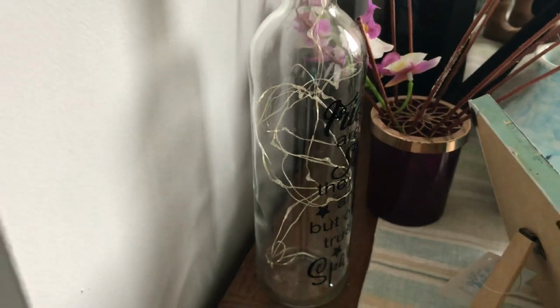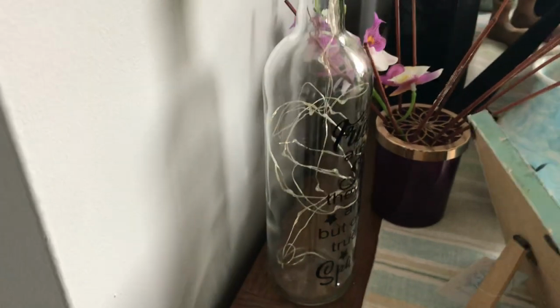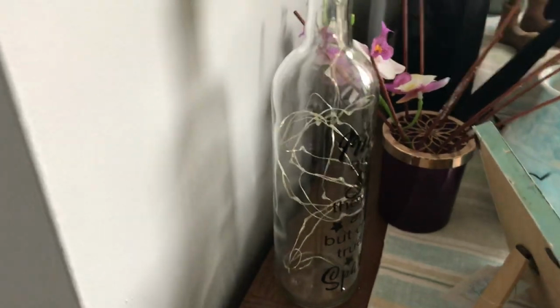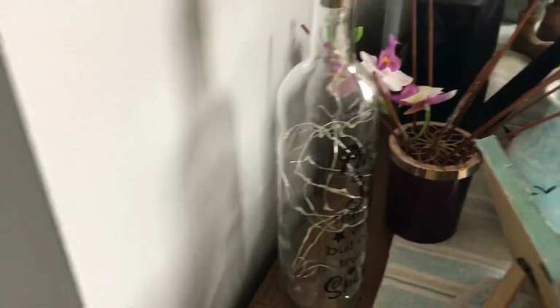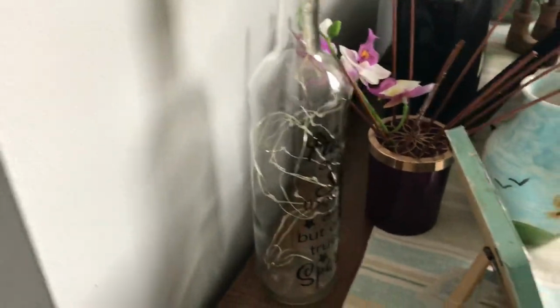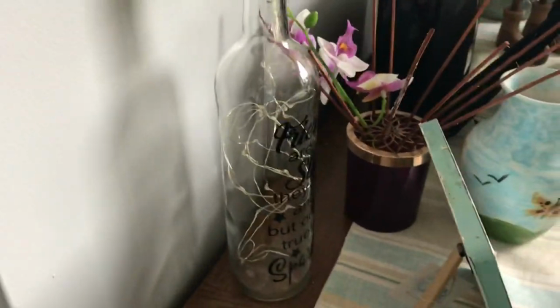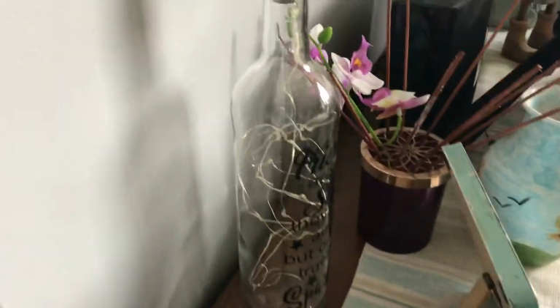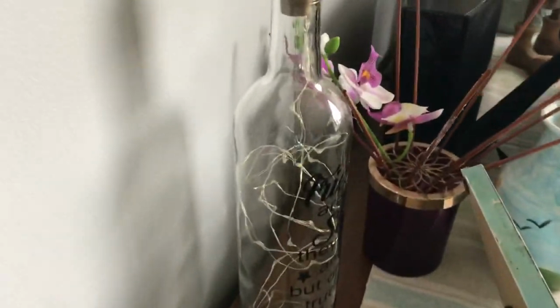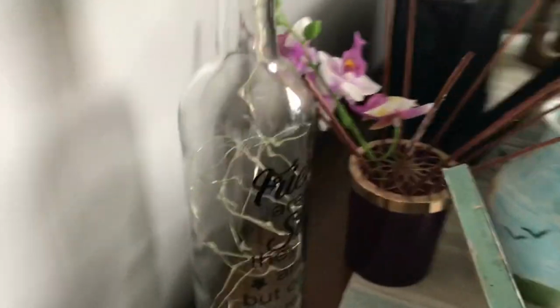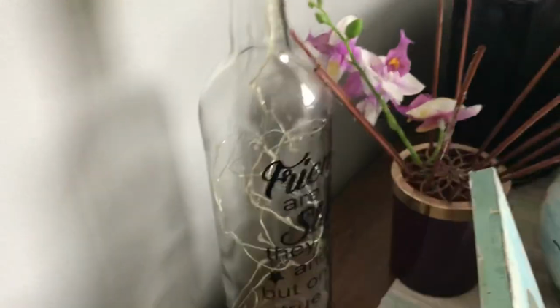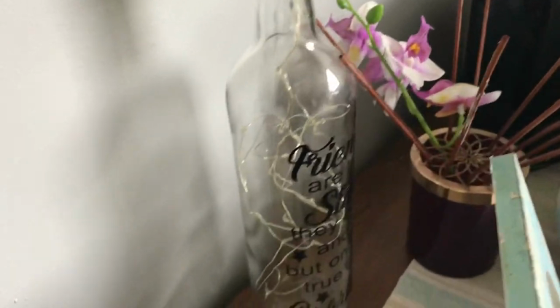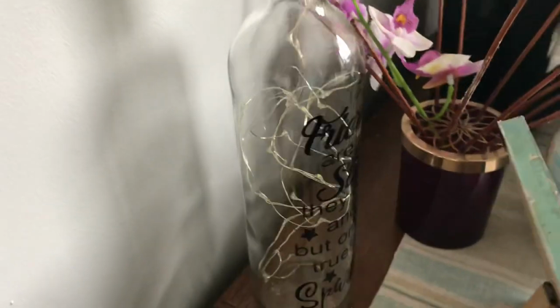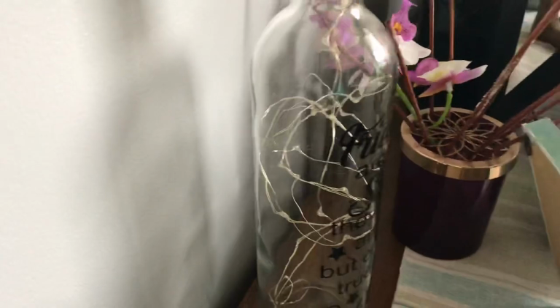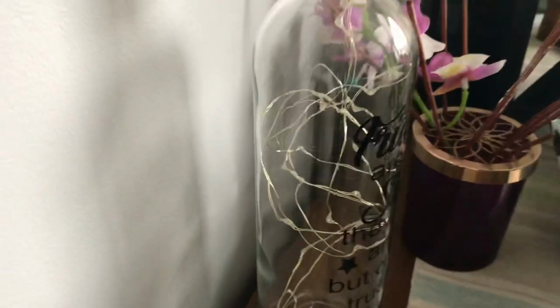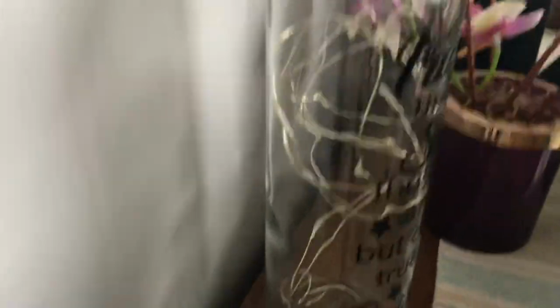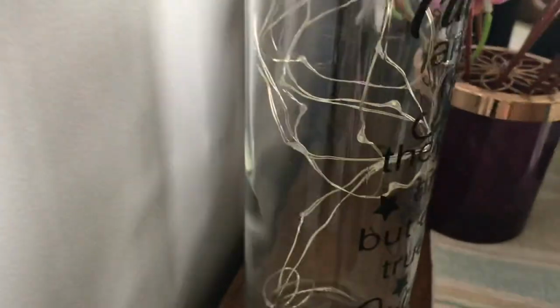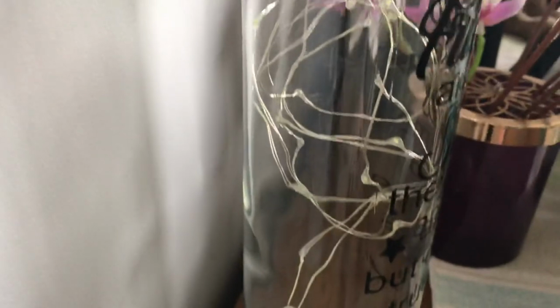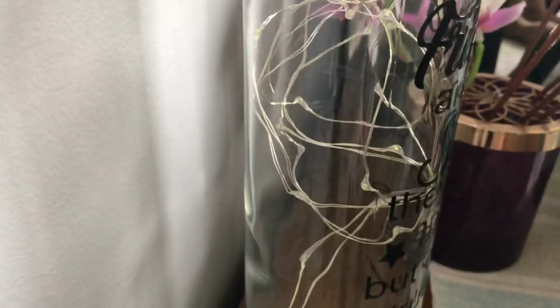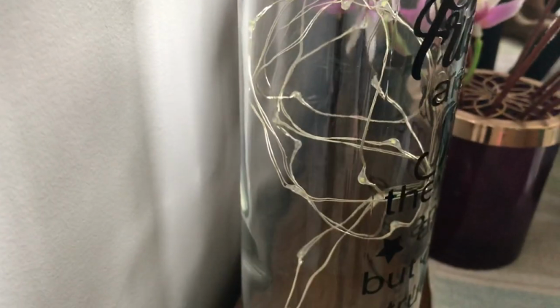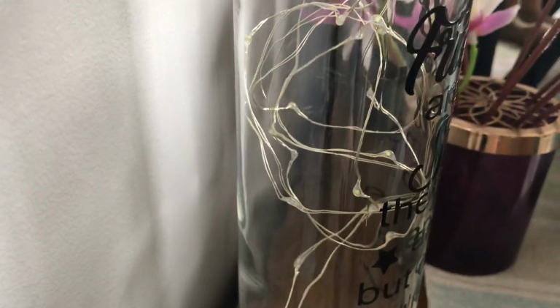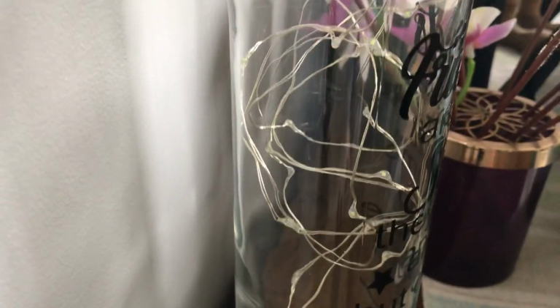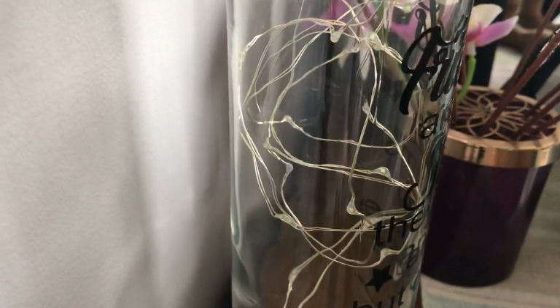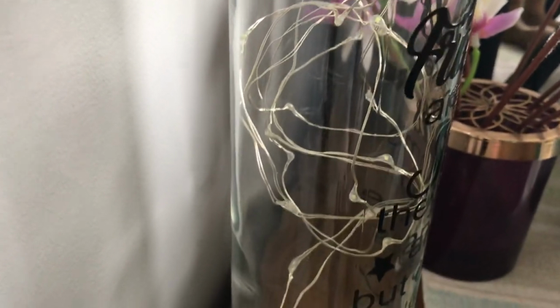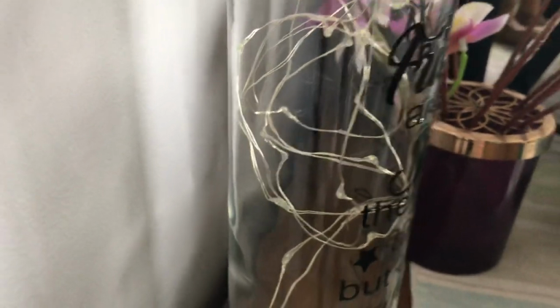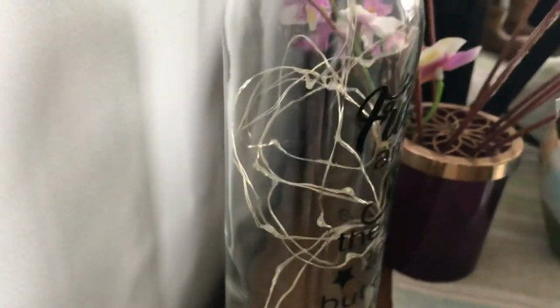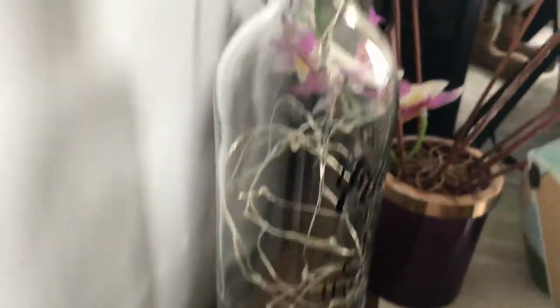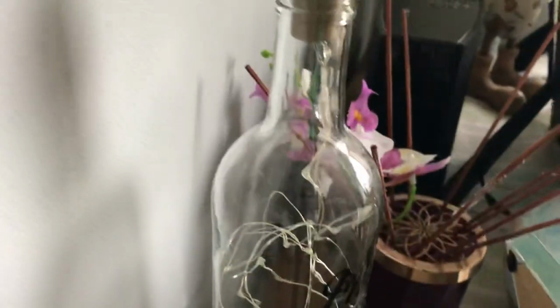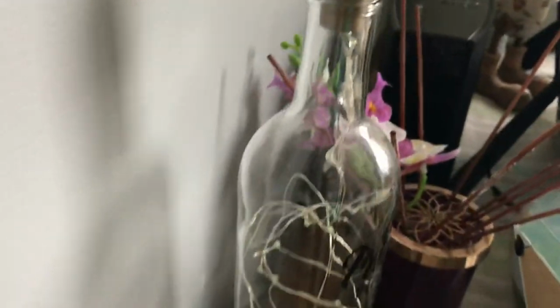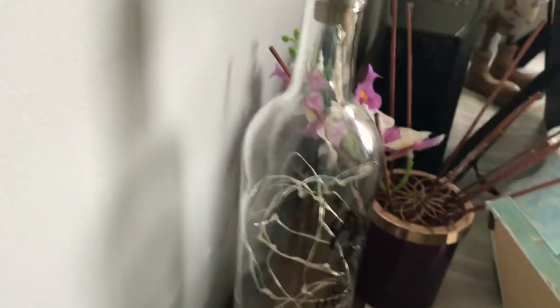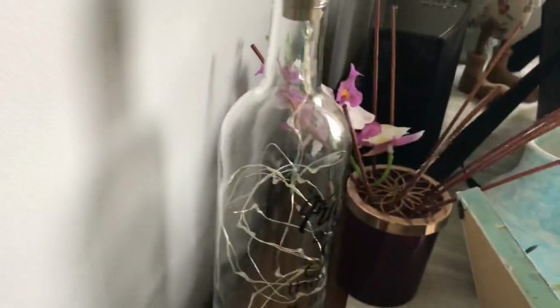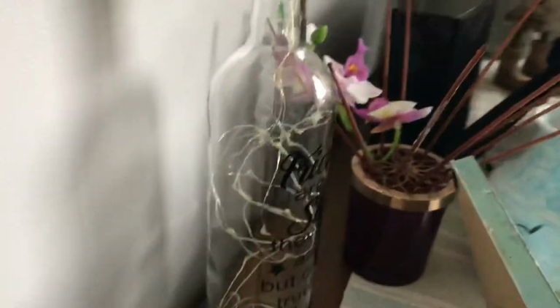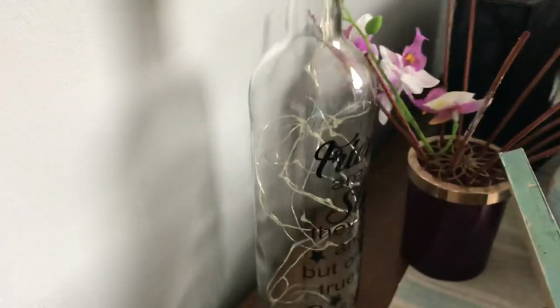Okay then guys, today I'm going to be showing you these micro wire lights in this glass bottle.